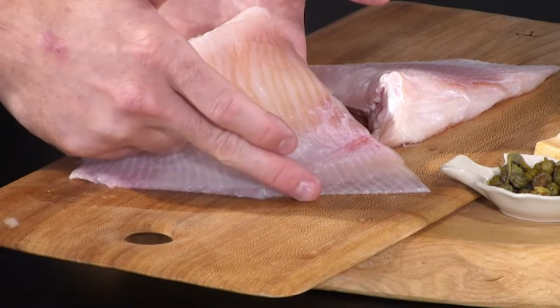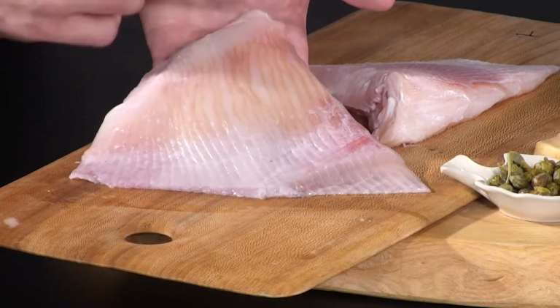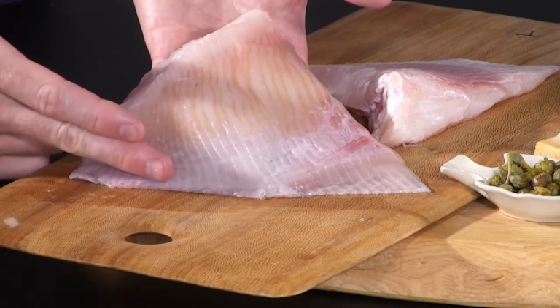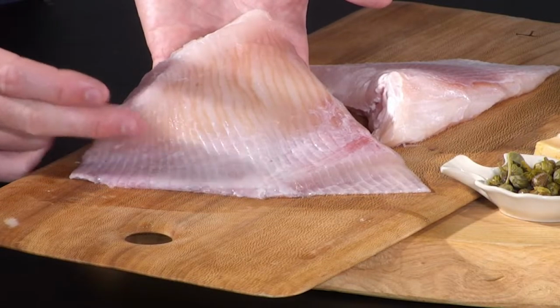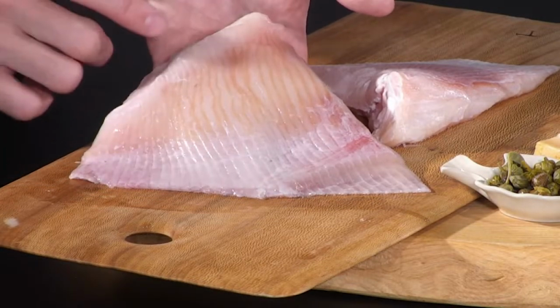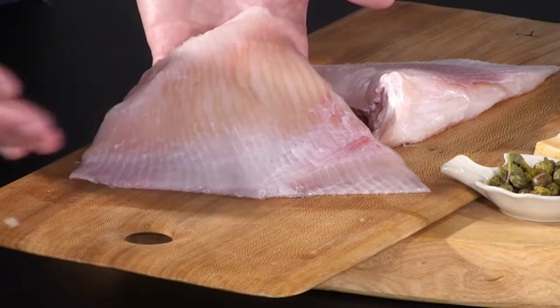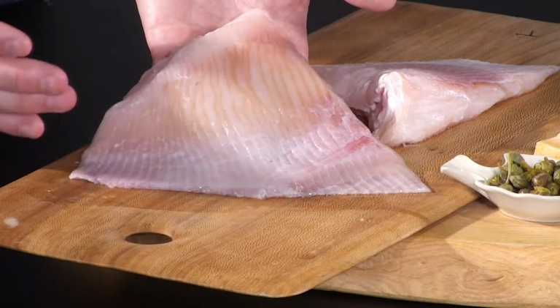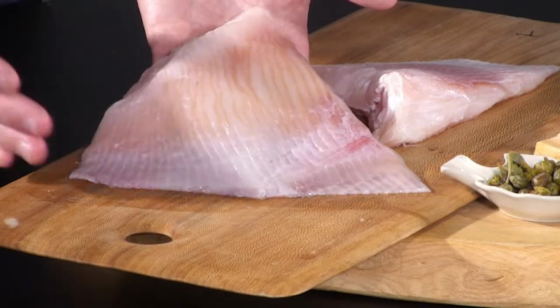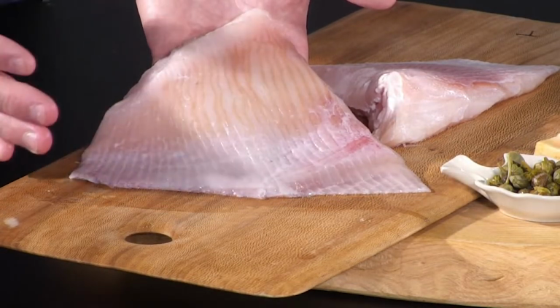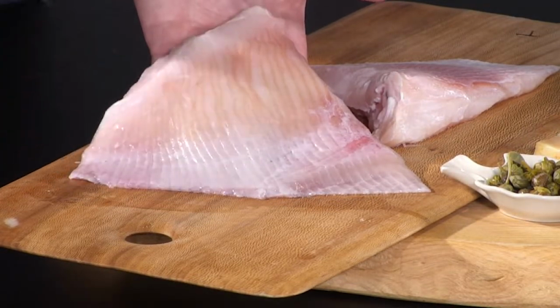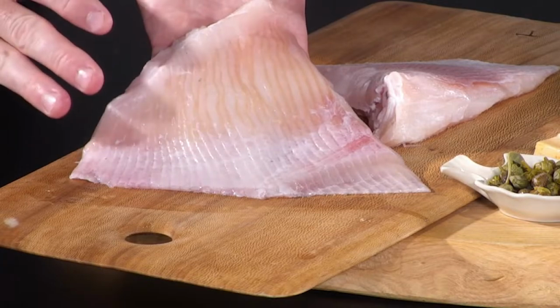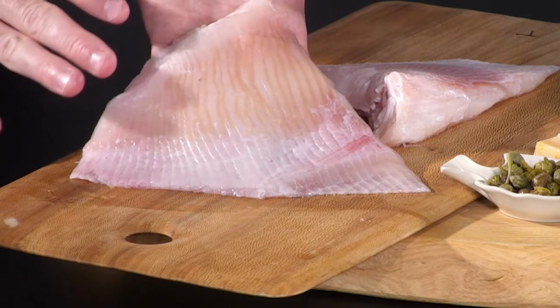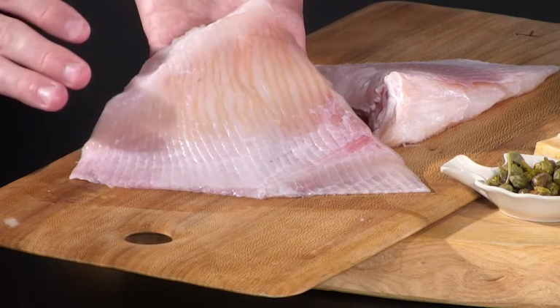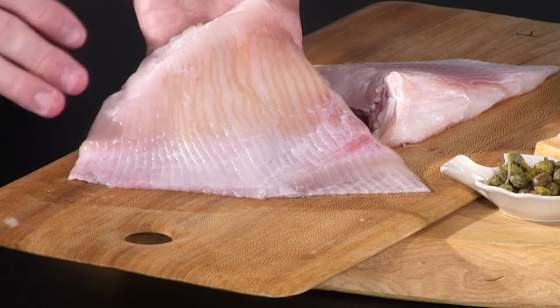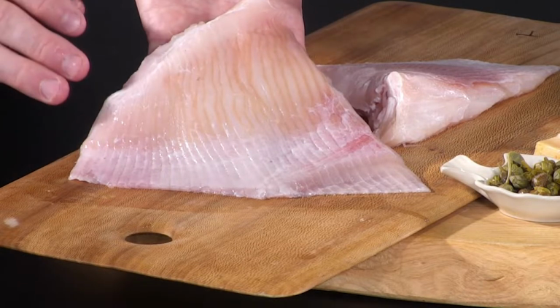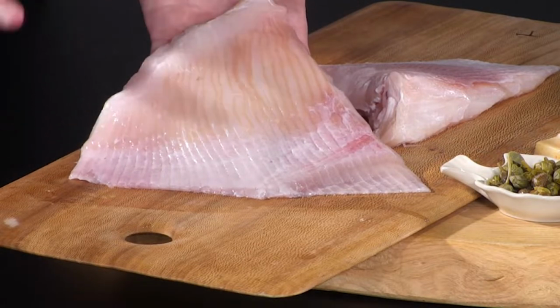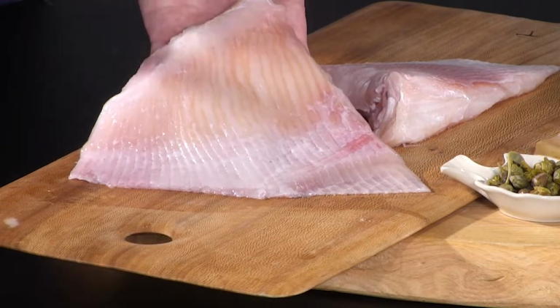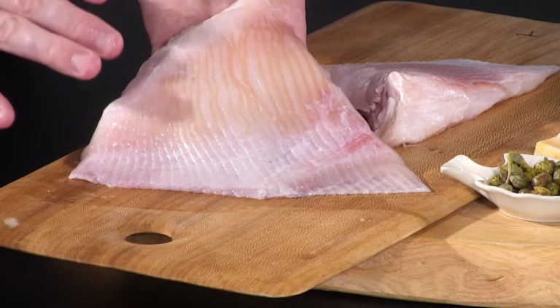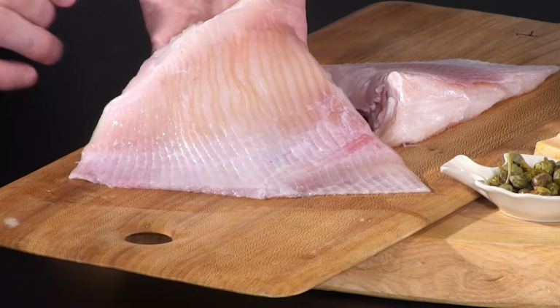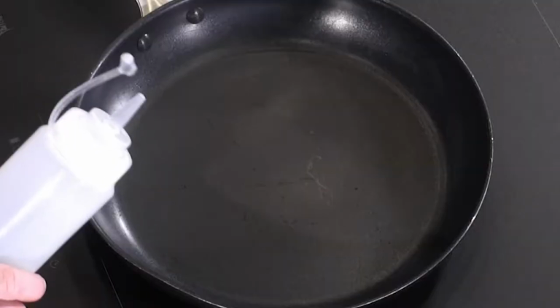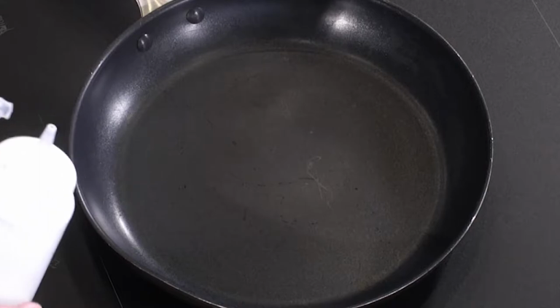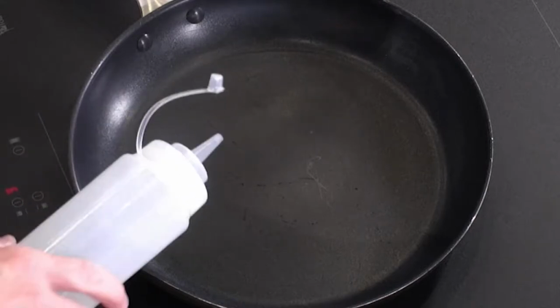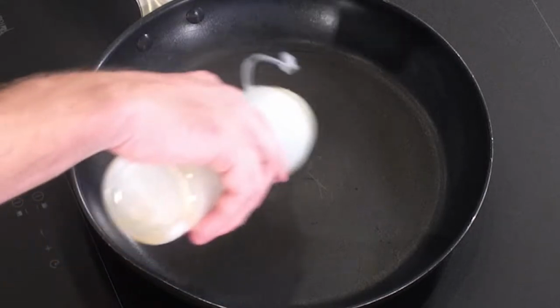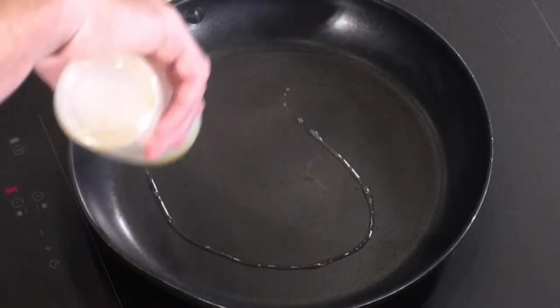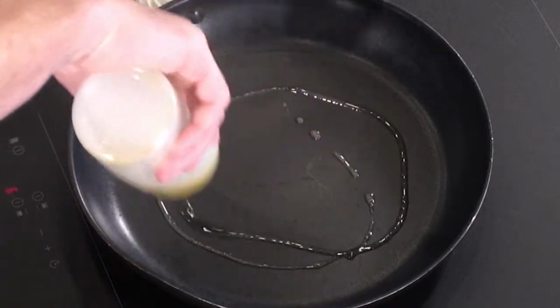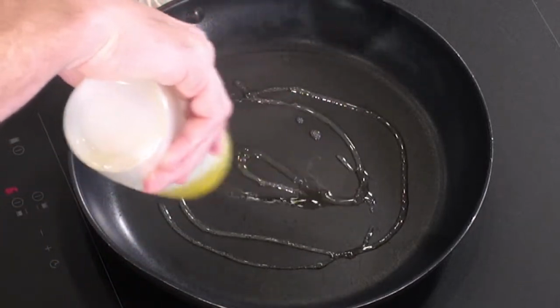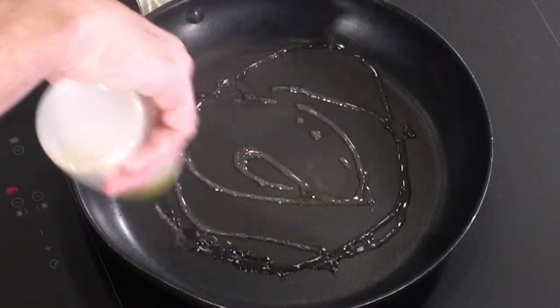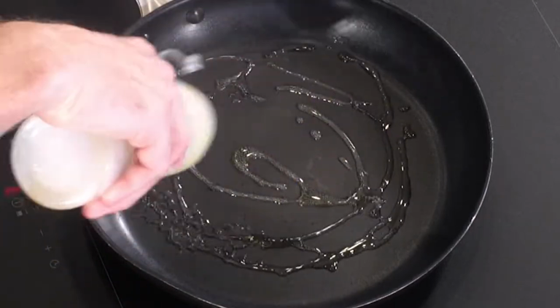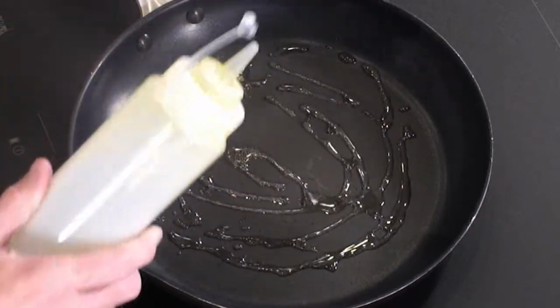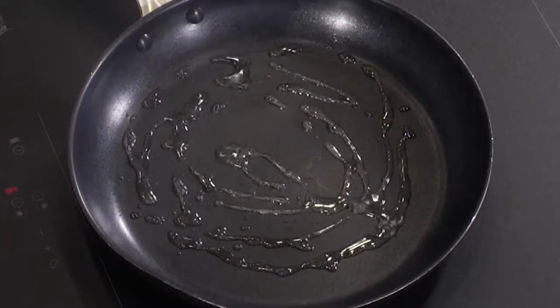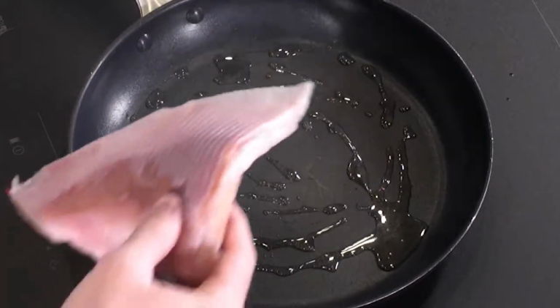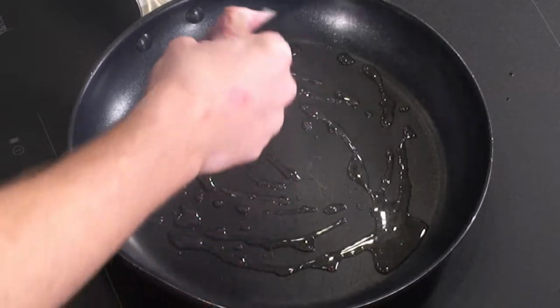All of our skate is trimmed and skinned so that it's nice and easy to cook when you get home. You really wouldn't want to do the skinning of a skate yourself — it is an absolute faff. Right, so oil in the pan, nice big skate wing.